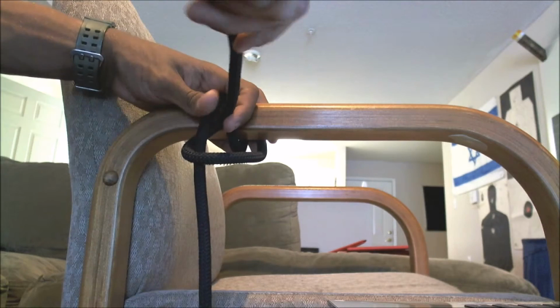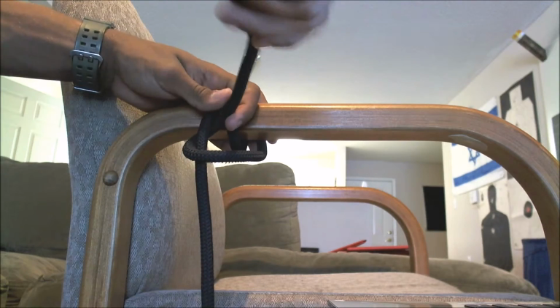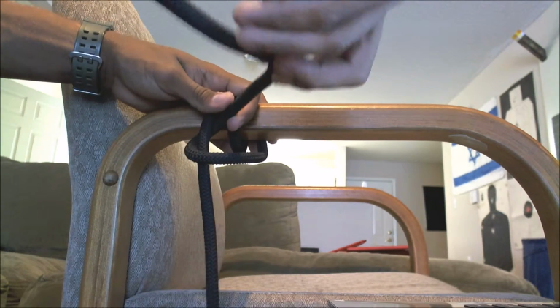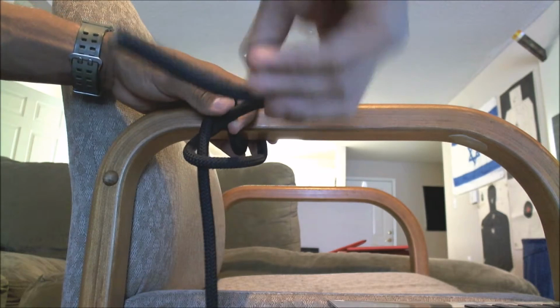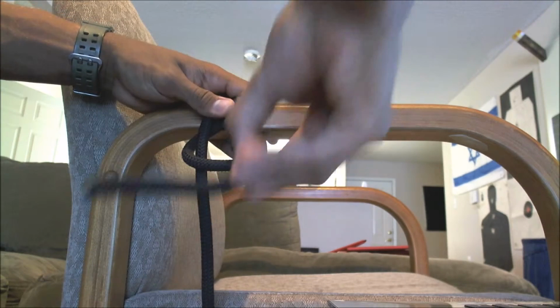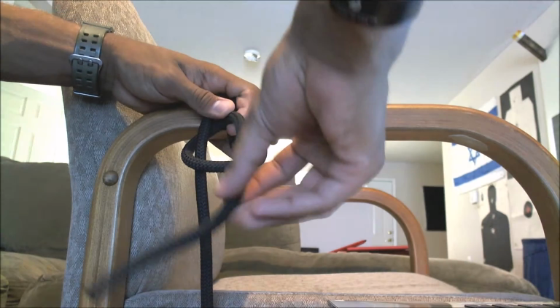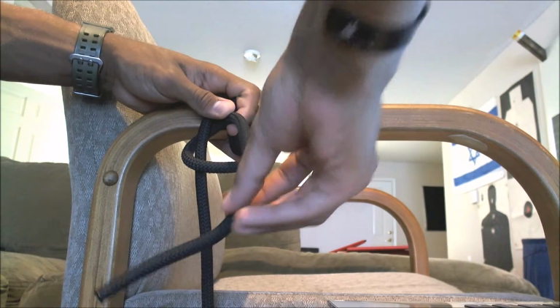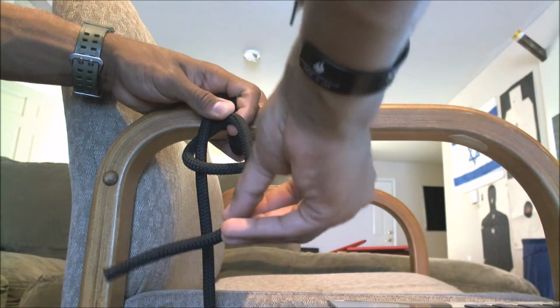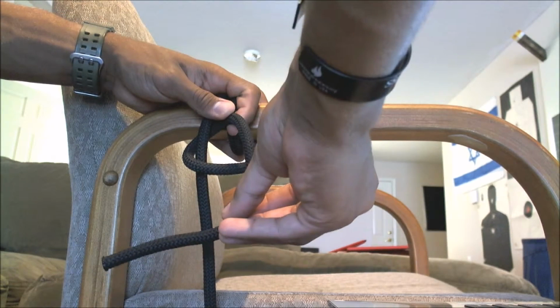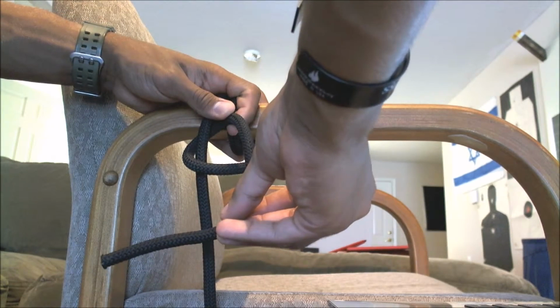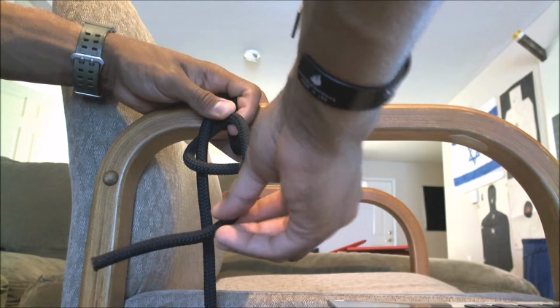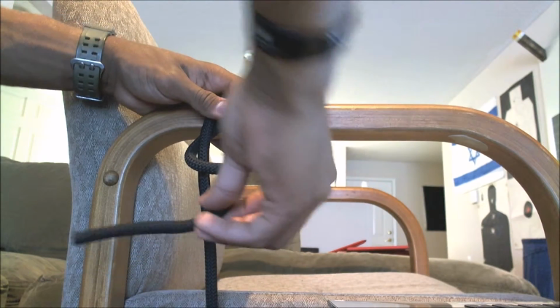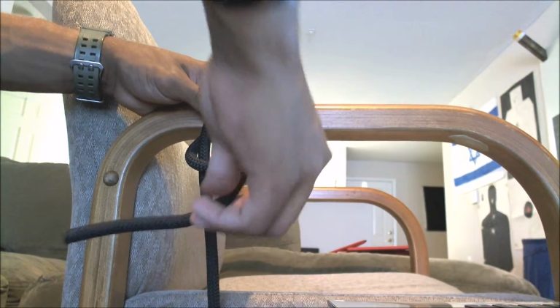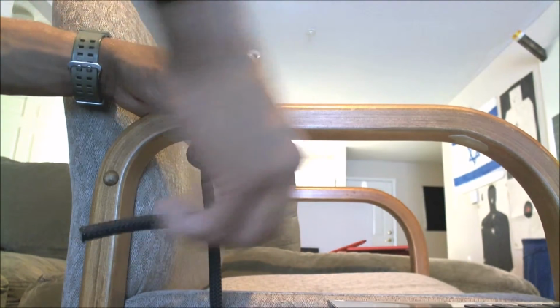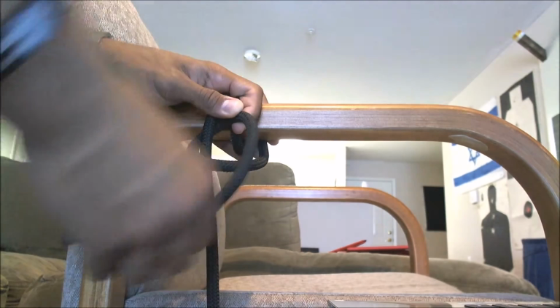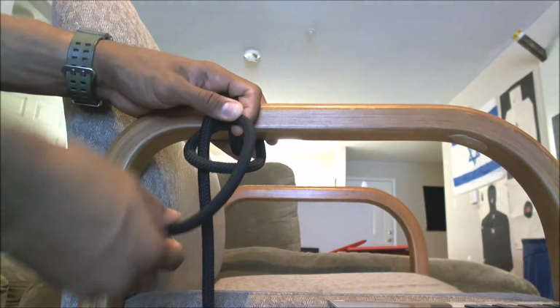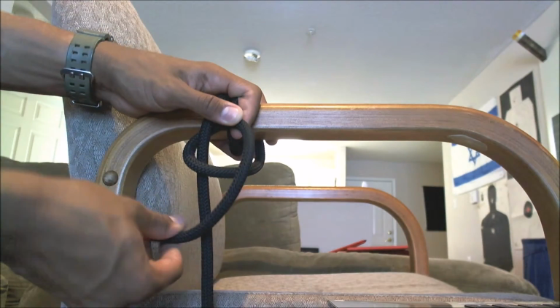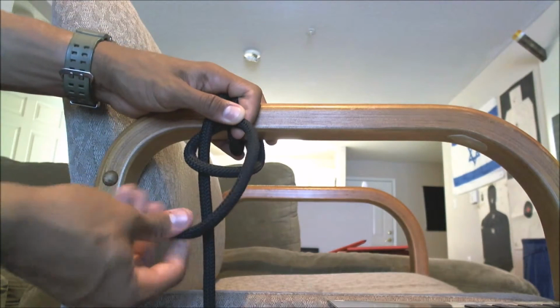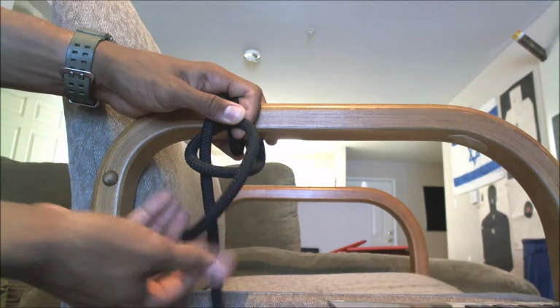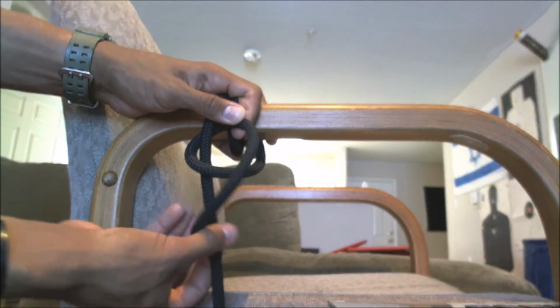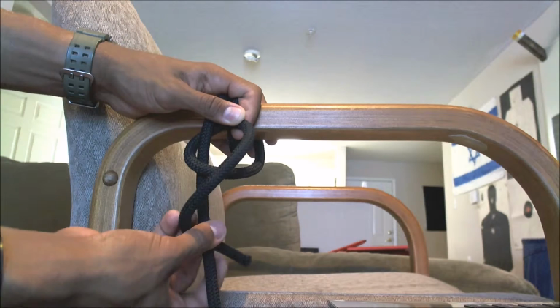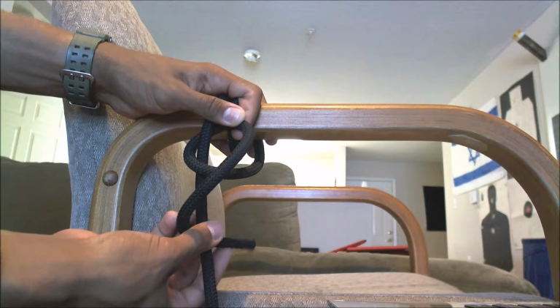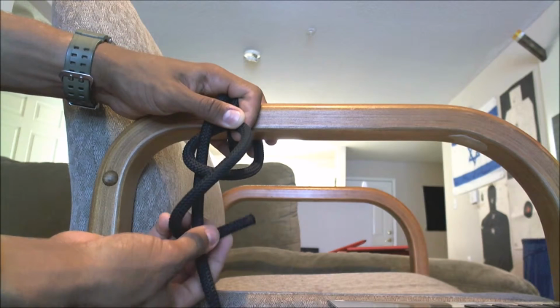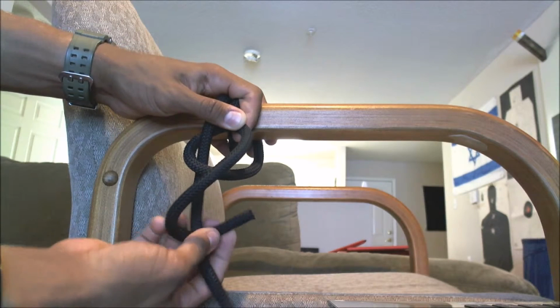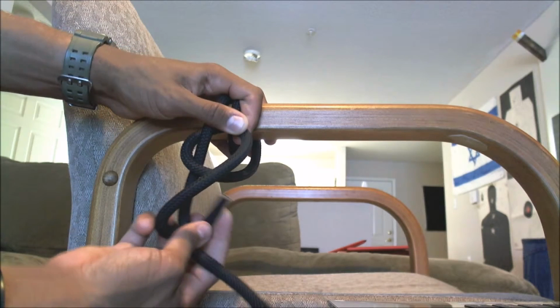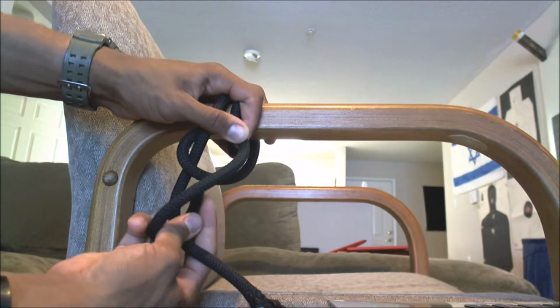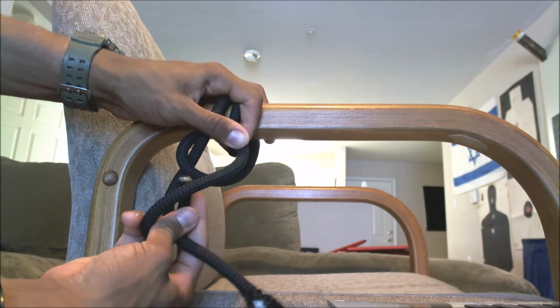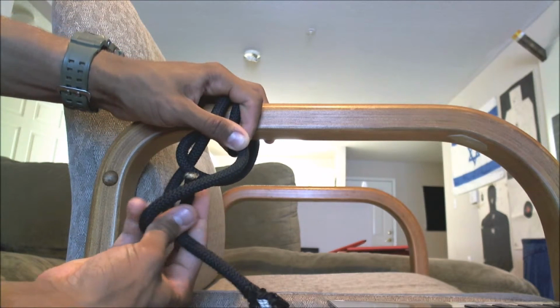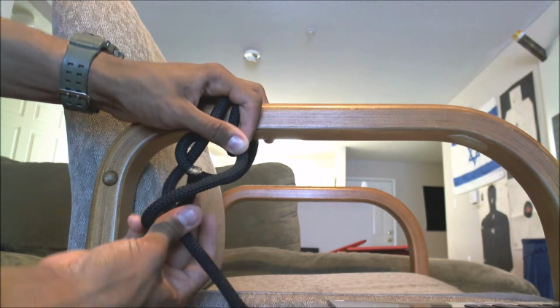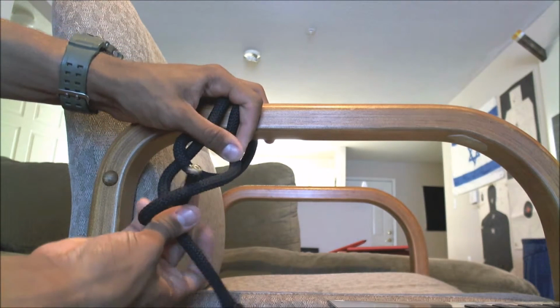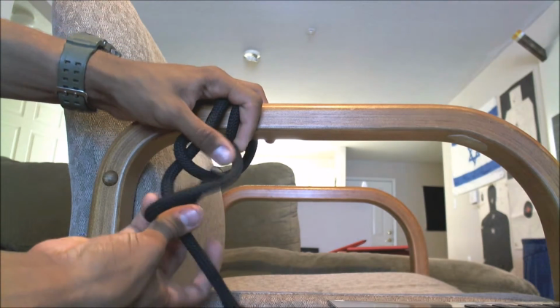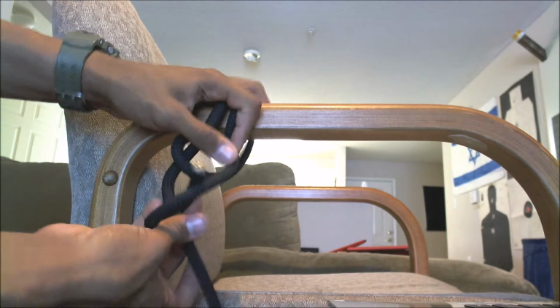And then again, you're going to cross in front, go behind, and then pull it through.